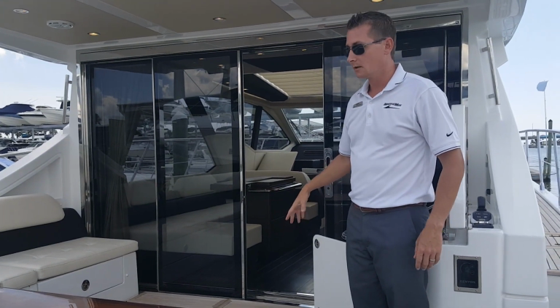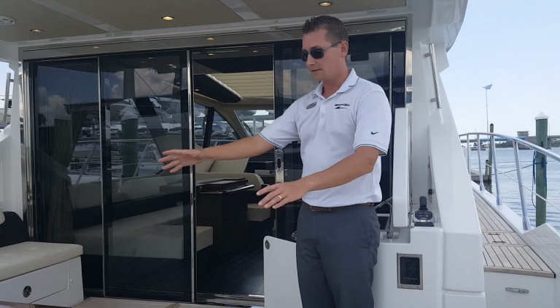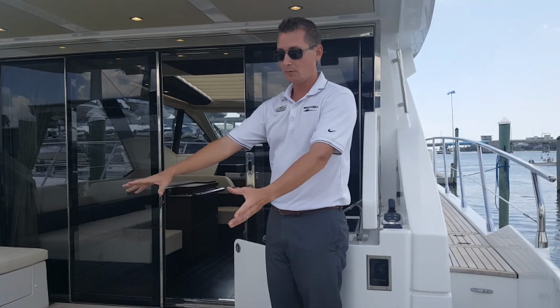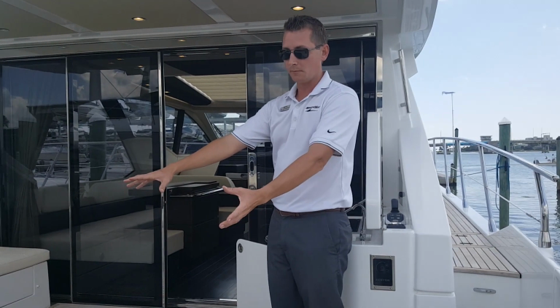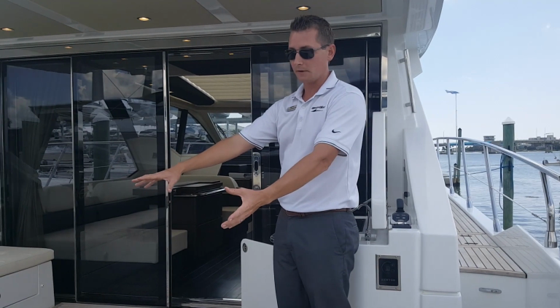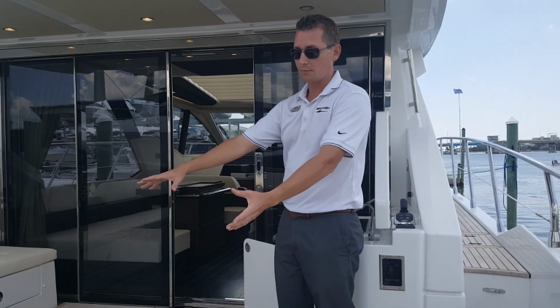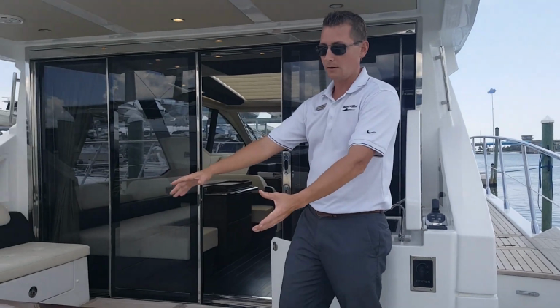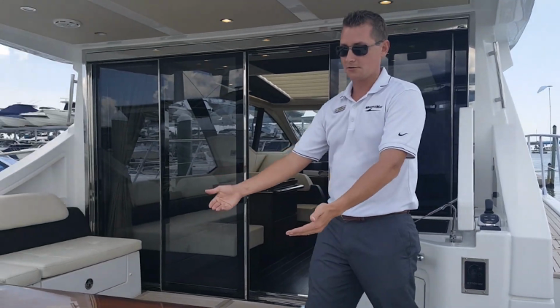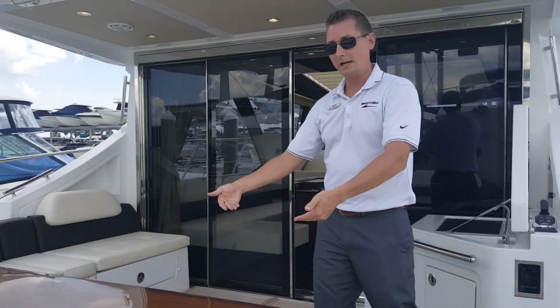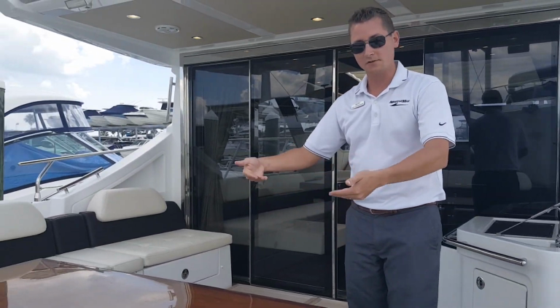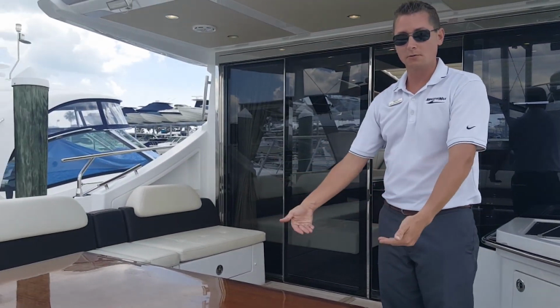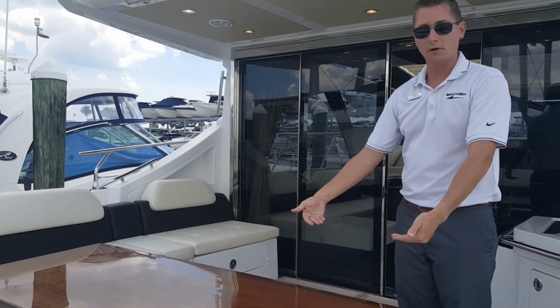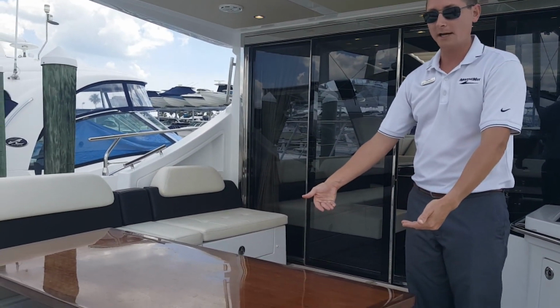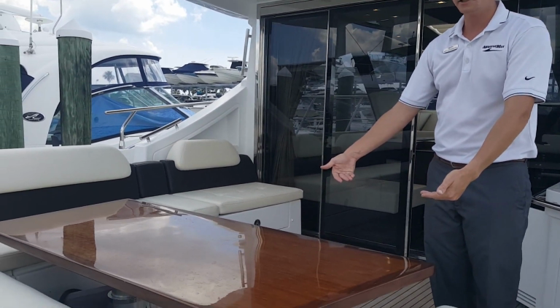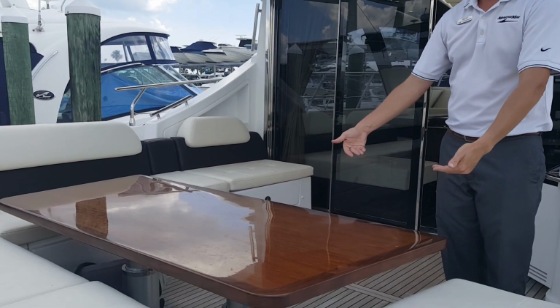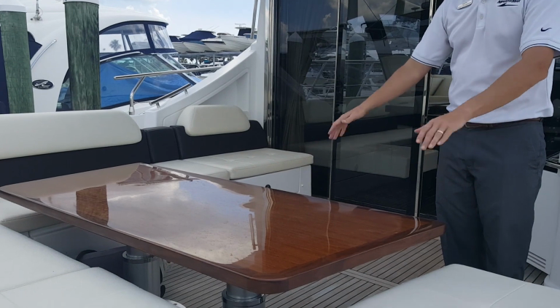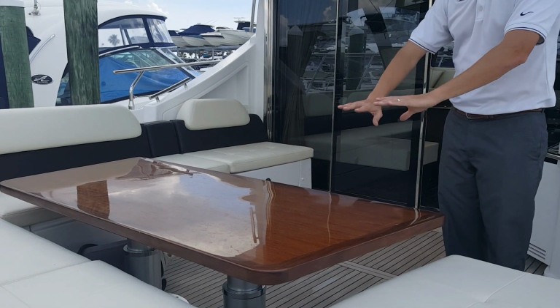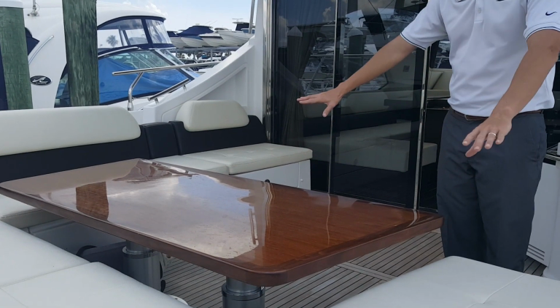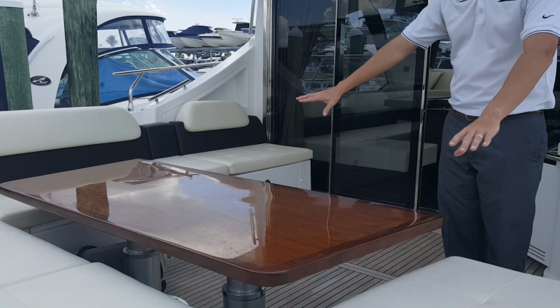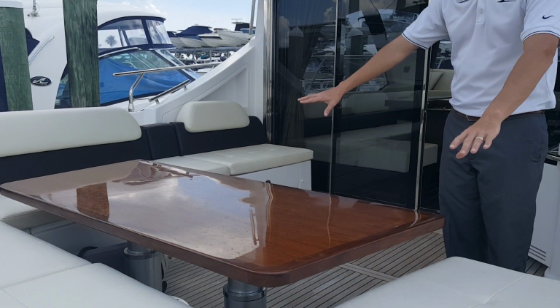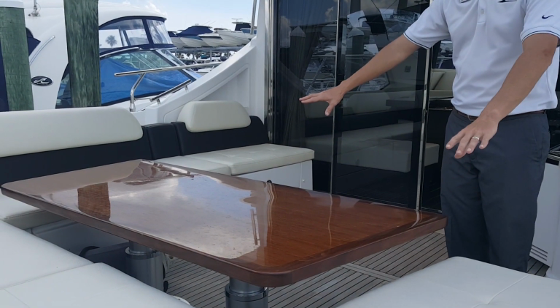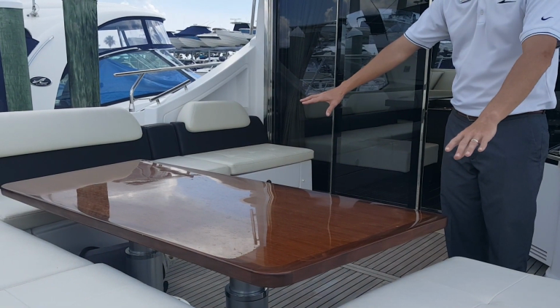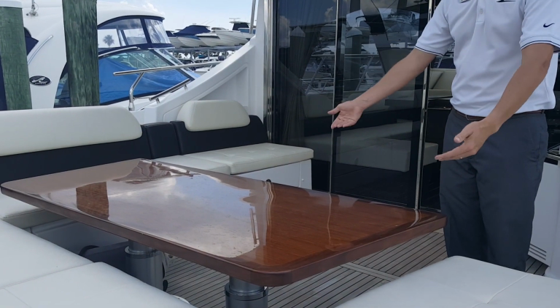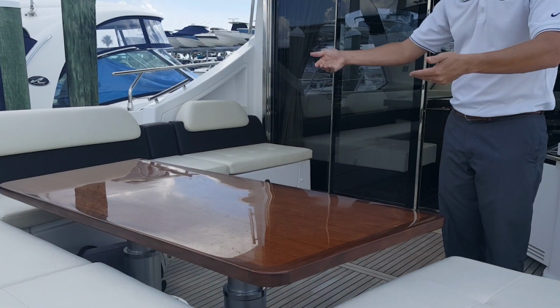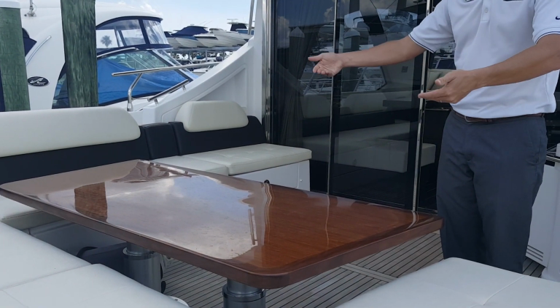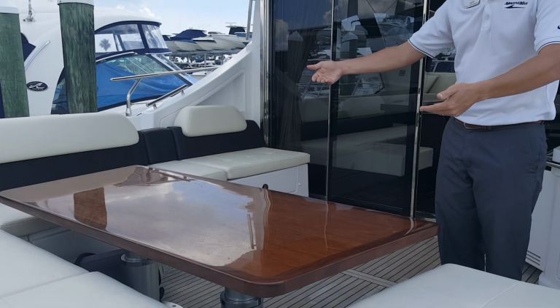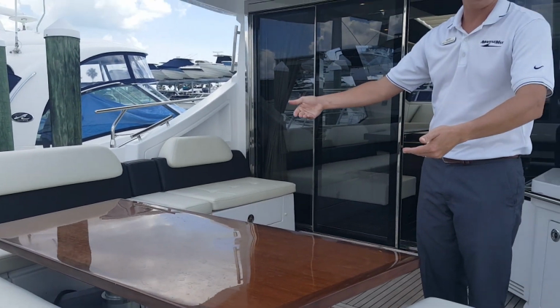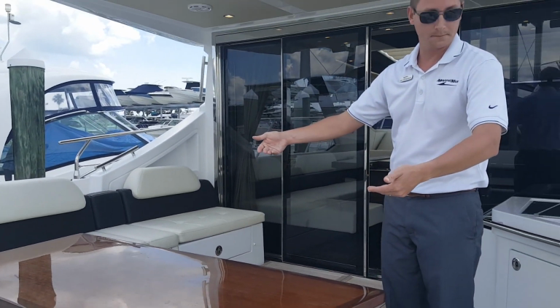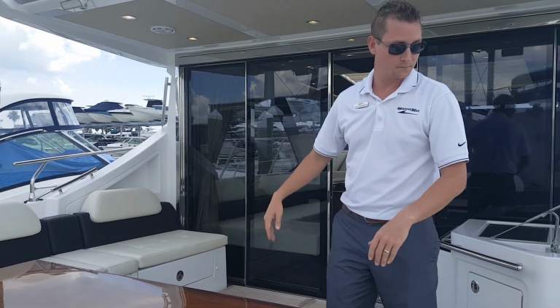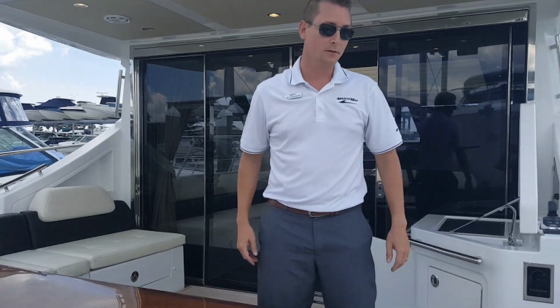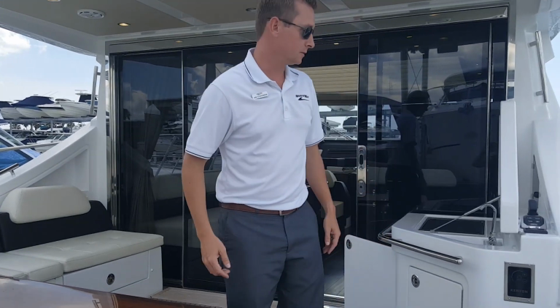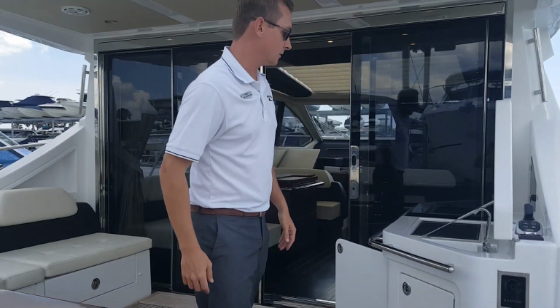This table in the middle of the cockpit actually raises and lowers automatically, down to a full nice sun pad or up for a nice dinette table. Let's go into the salon.